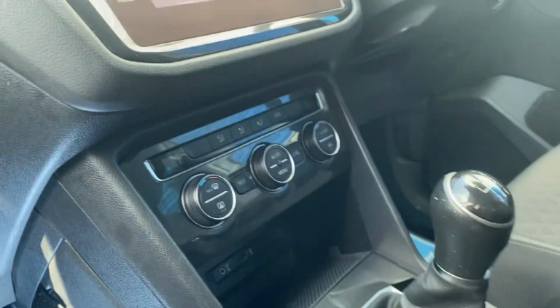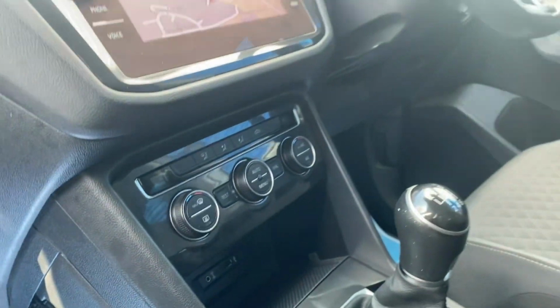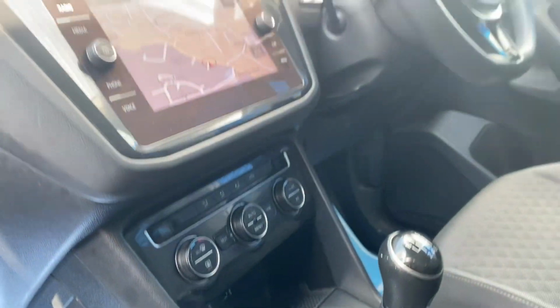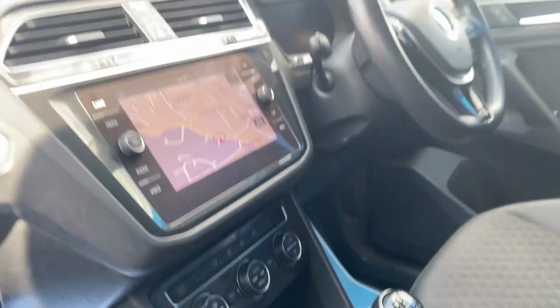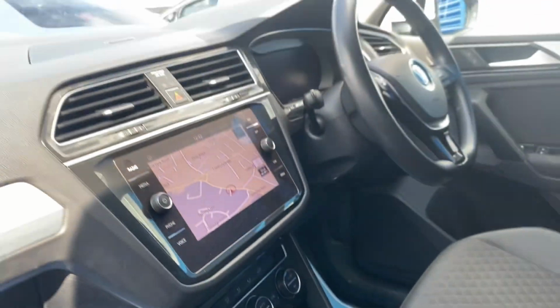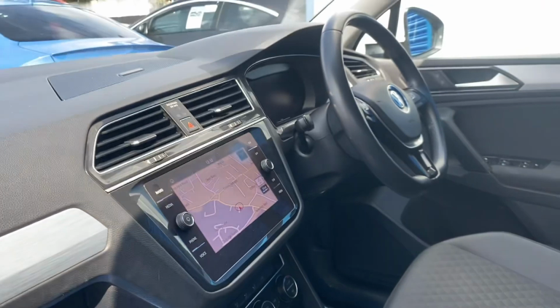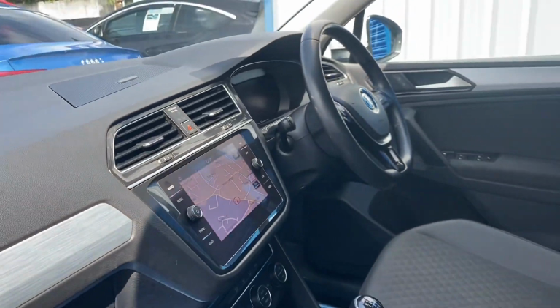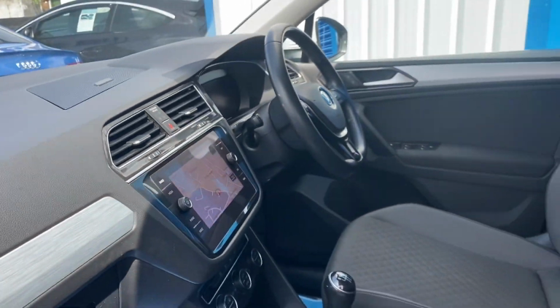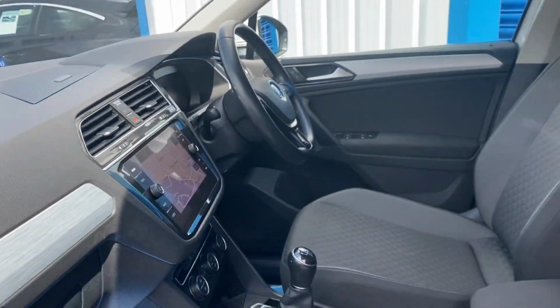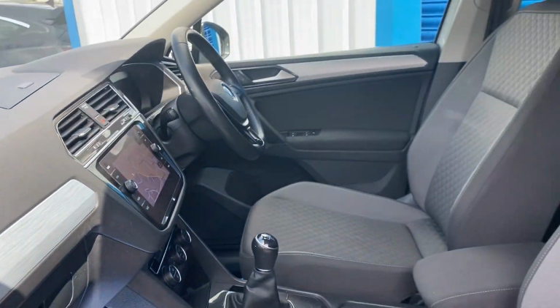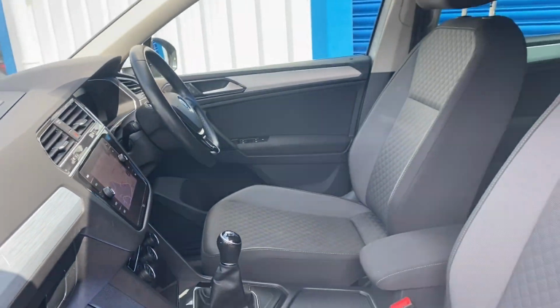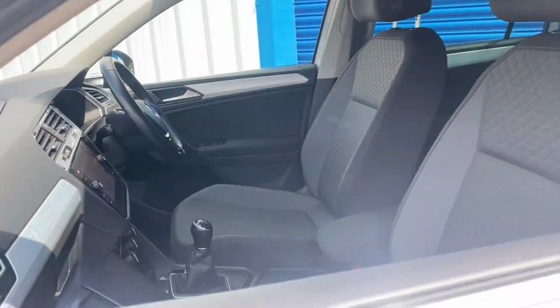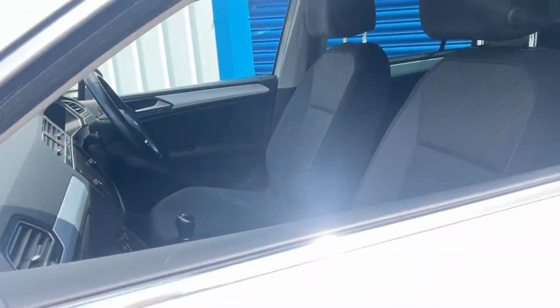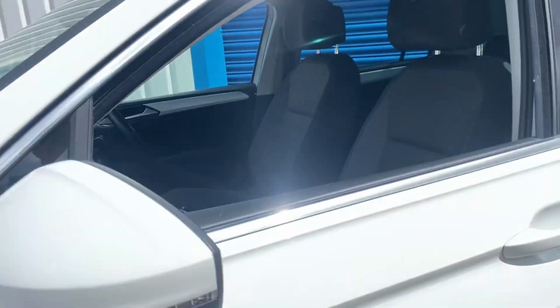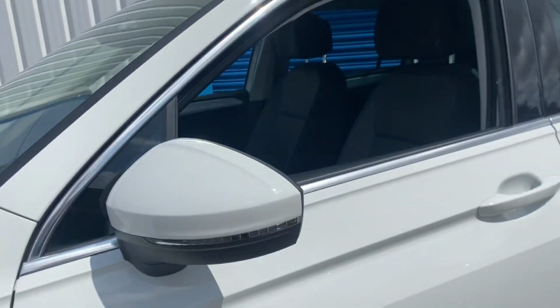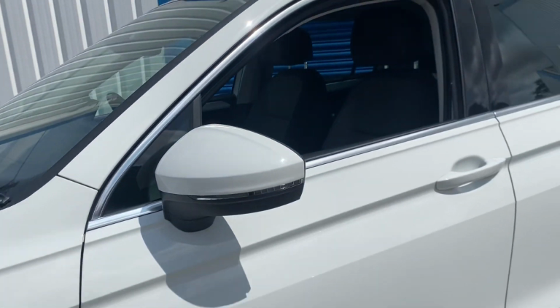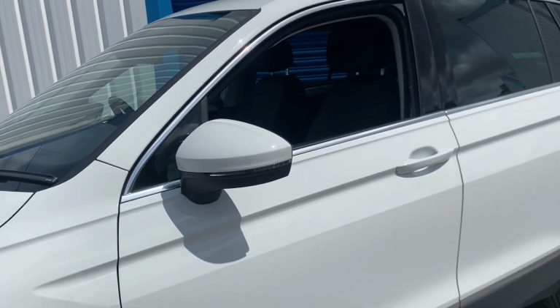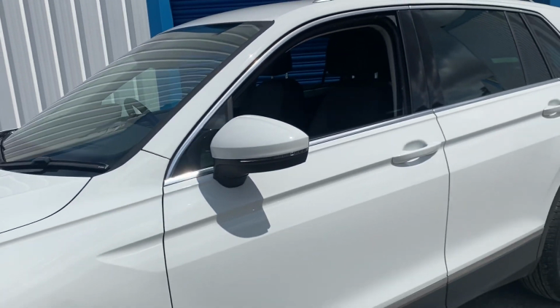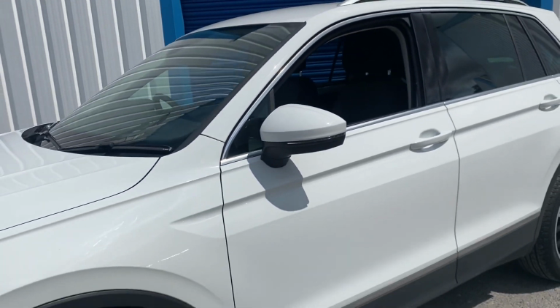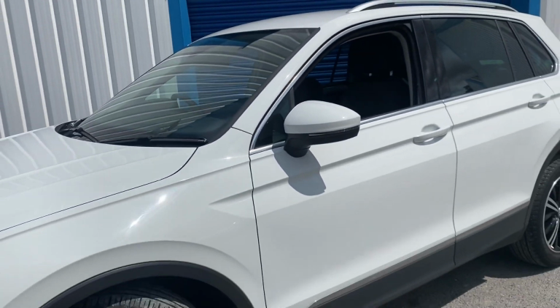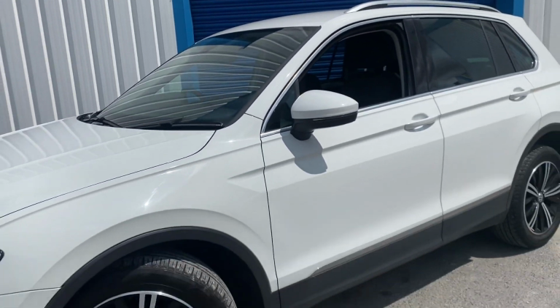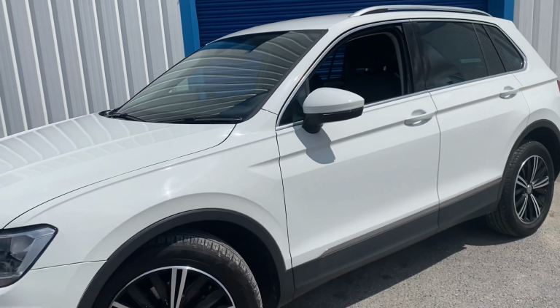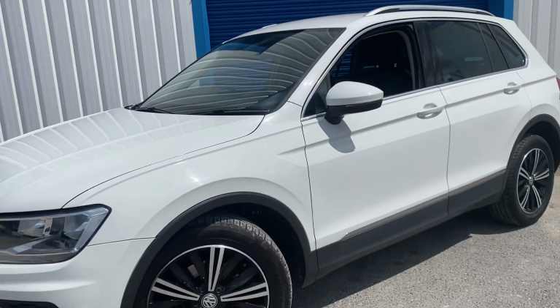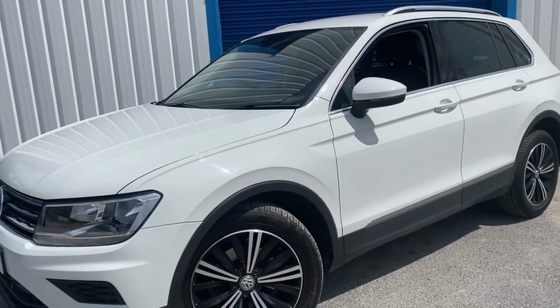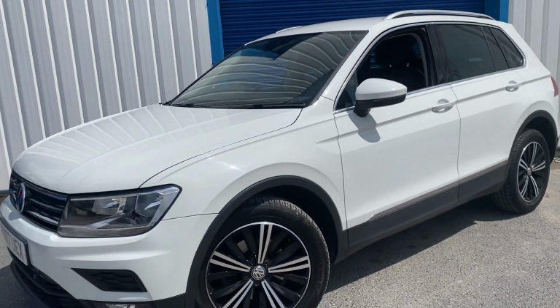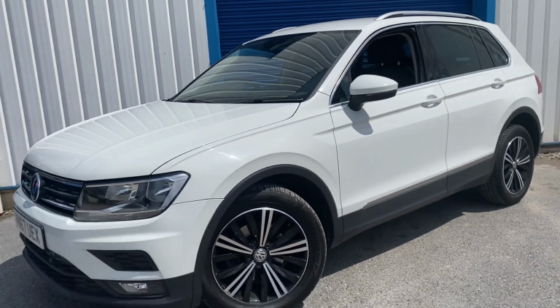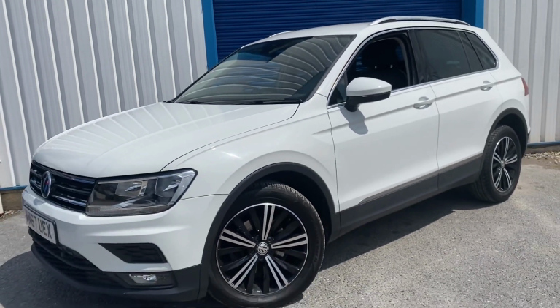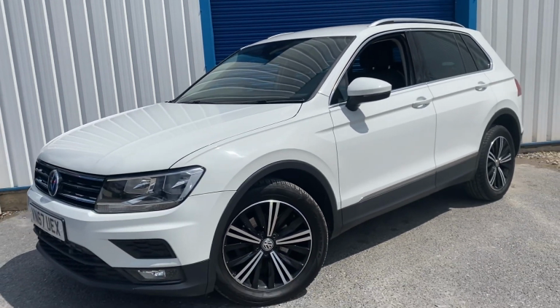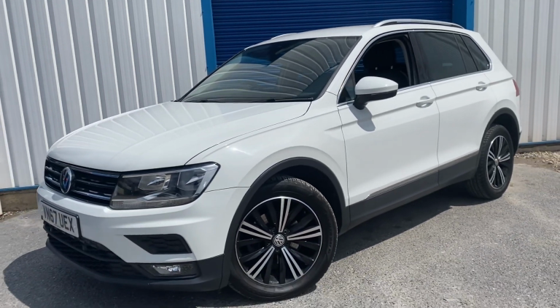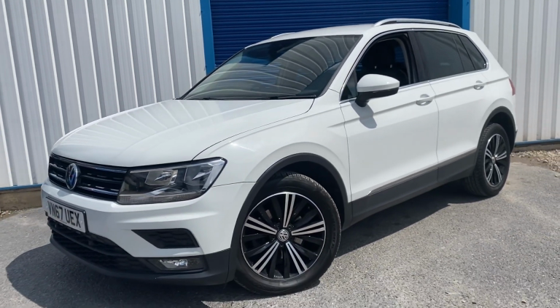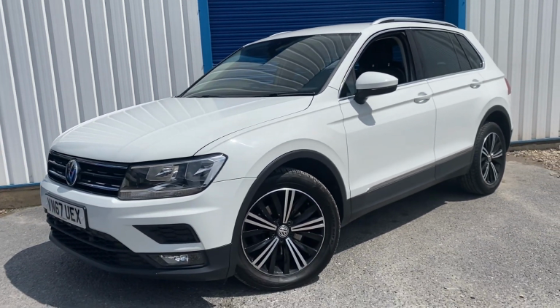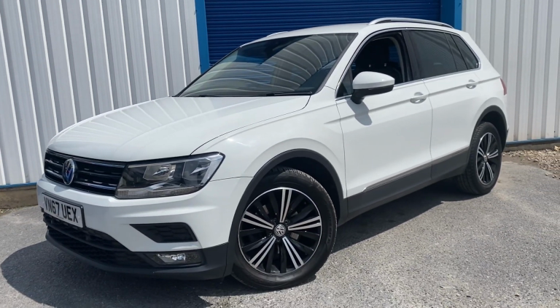The car is on site and it's available to drive. Give us a call on 01752 656 770. We also offer part exchange and finance if required. See you soon.